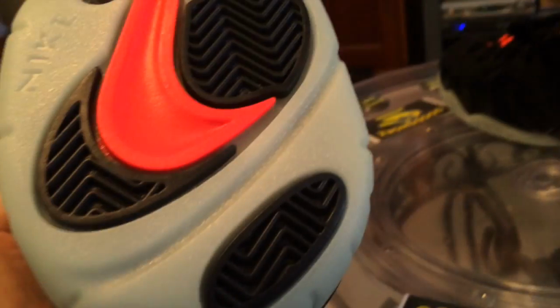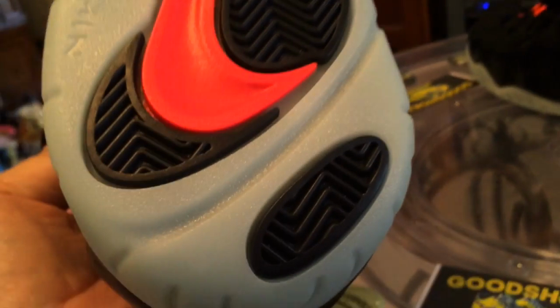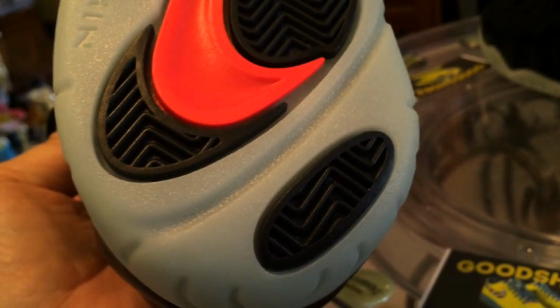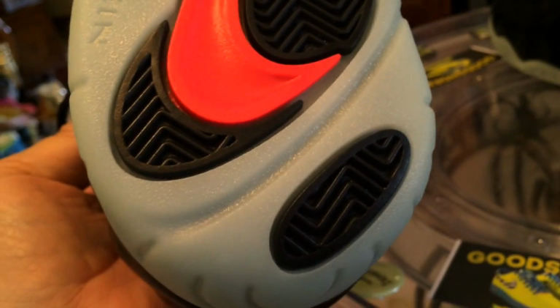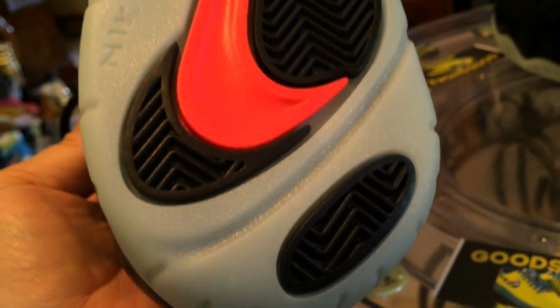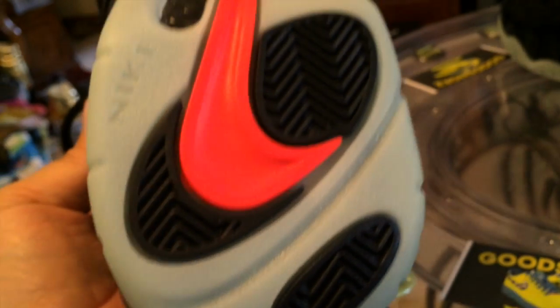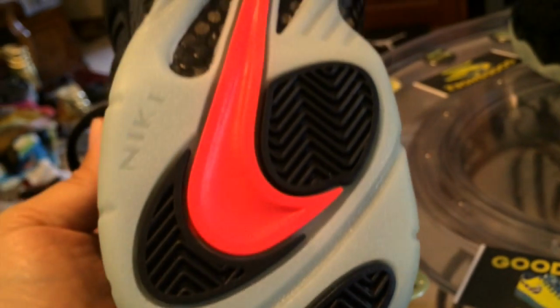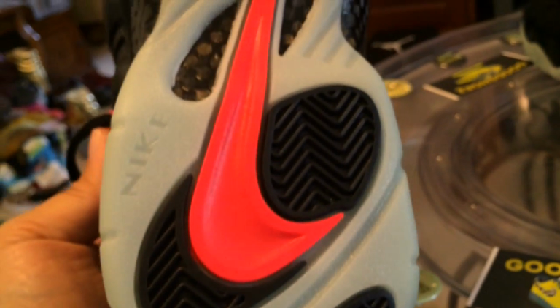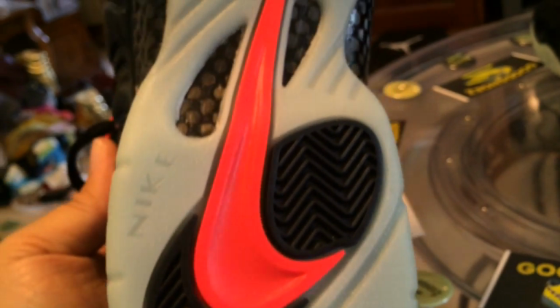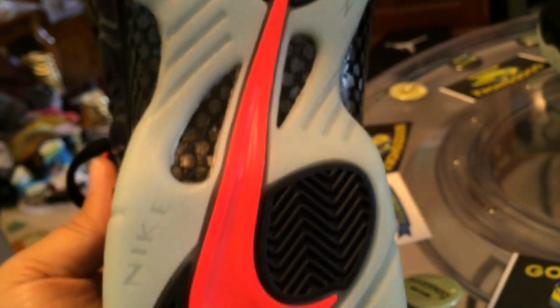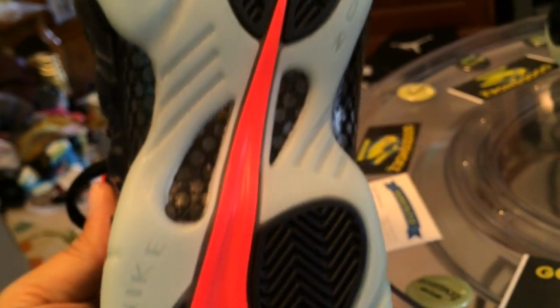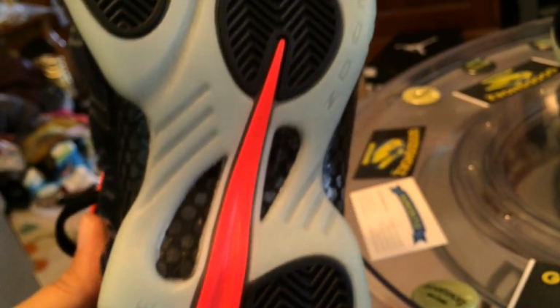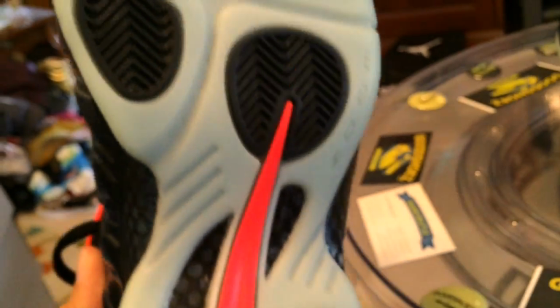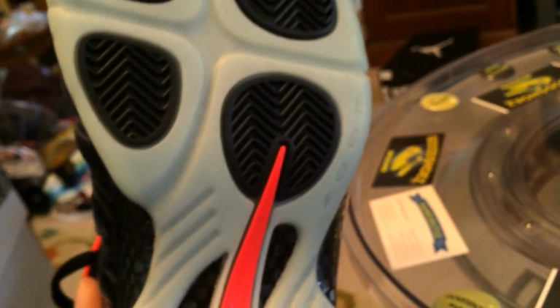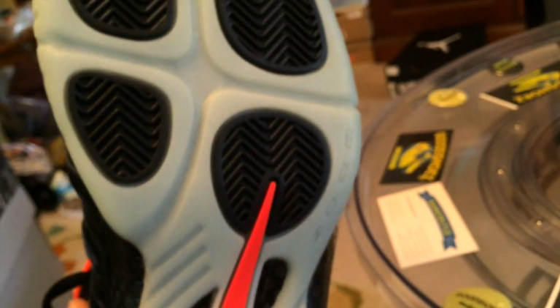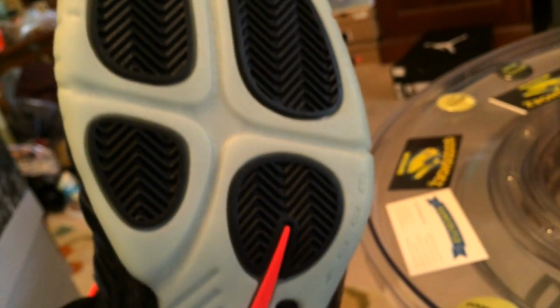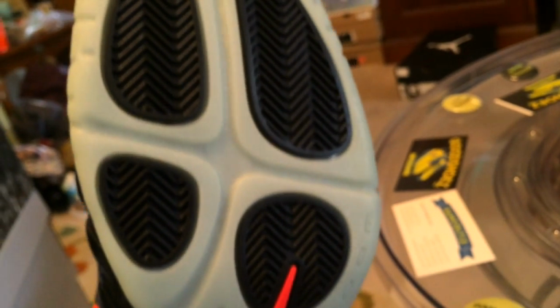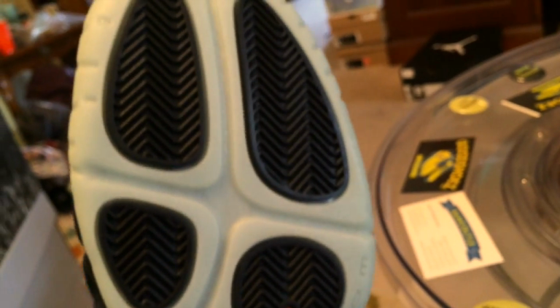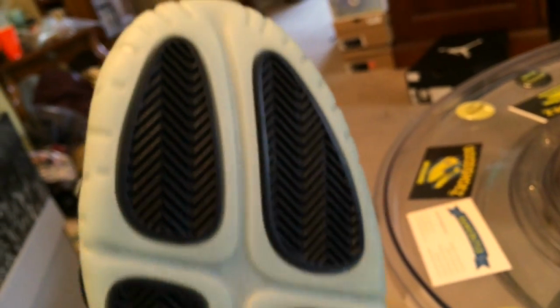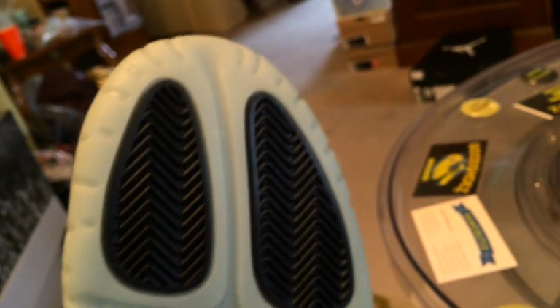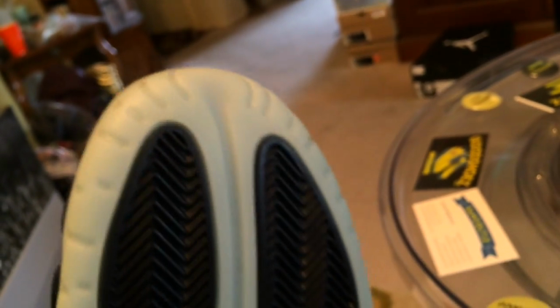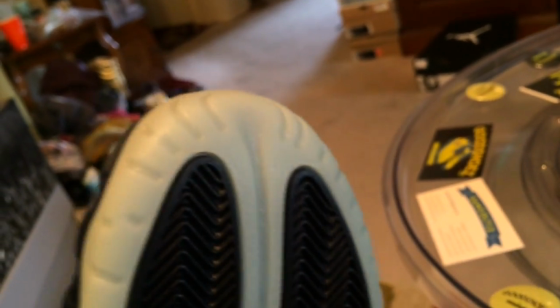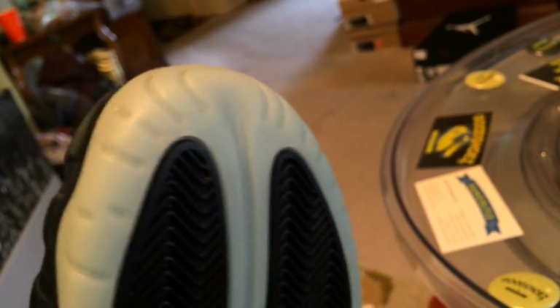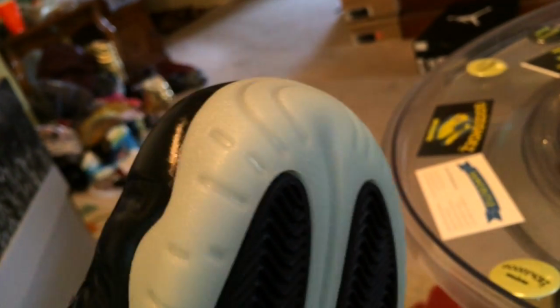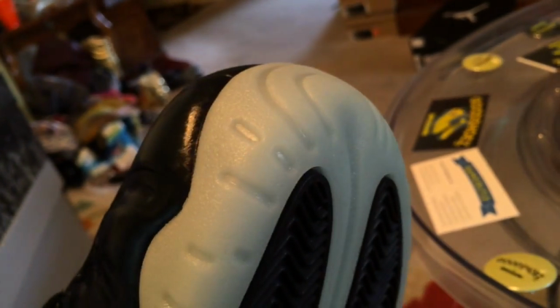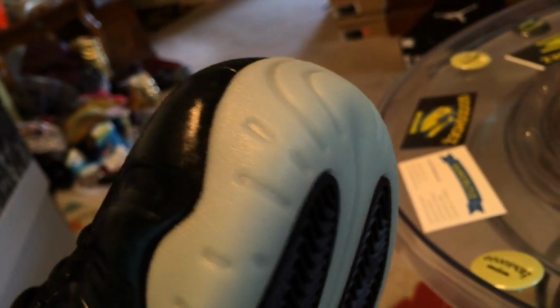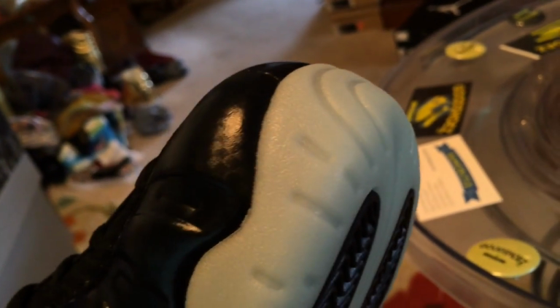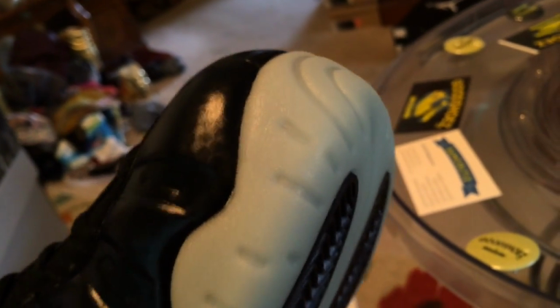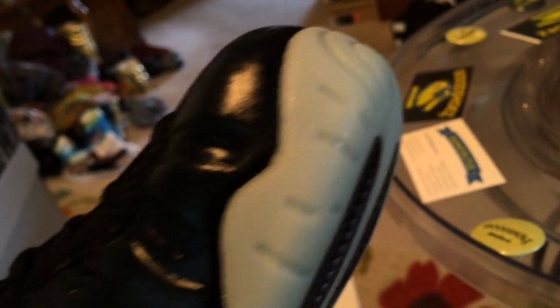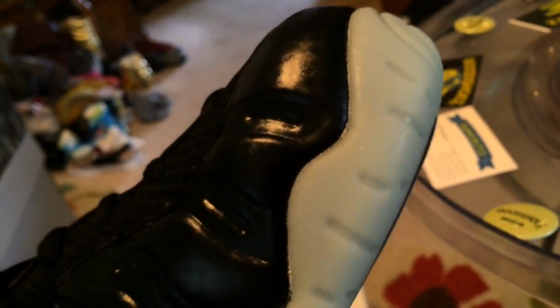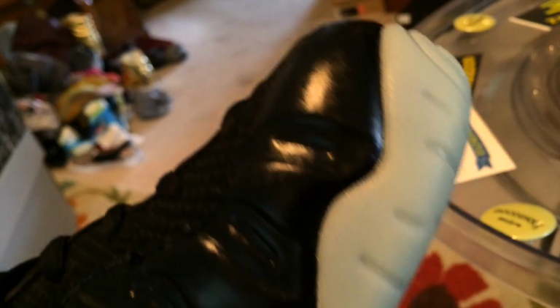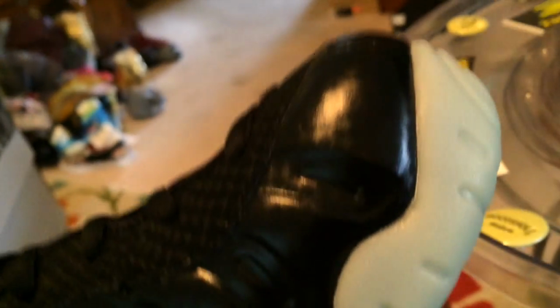Yes, these do glow in the dark on the bottom of the heel. There are many pictures out there — I'm not going to try to recreate that myself, I never have any real good luck with that.